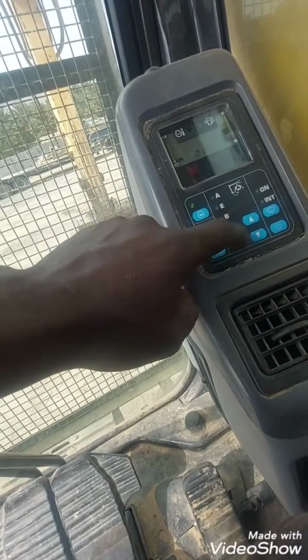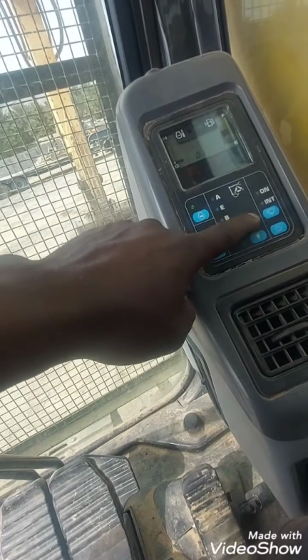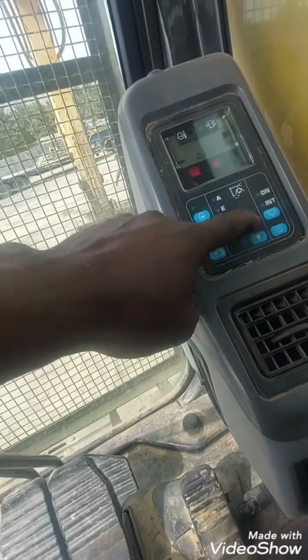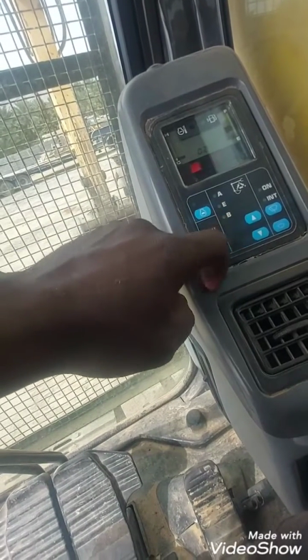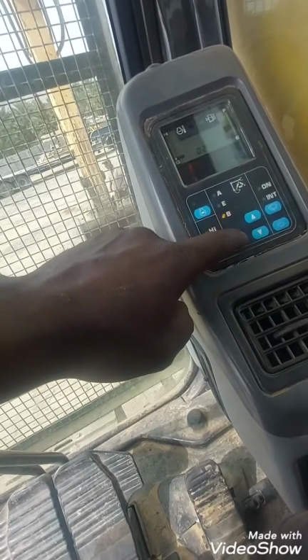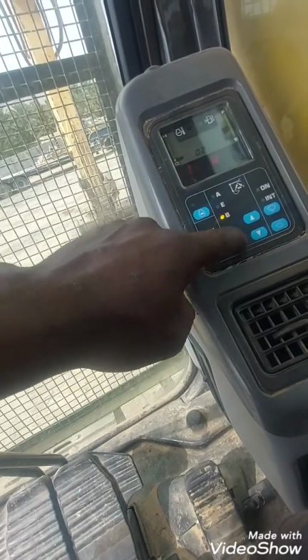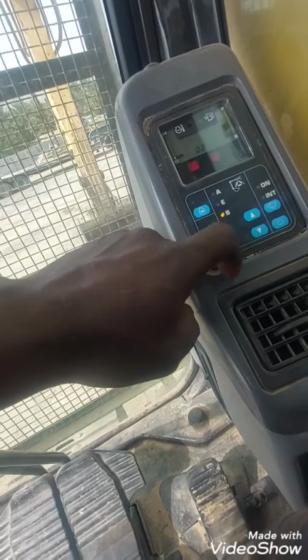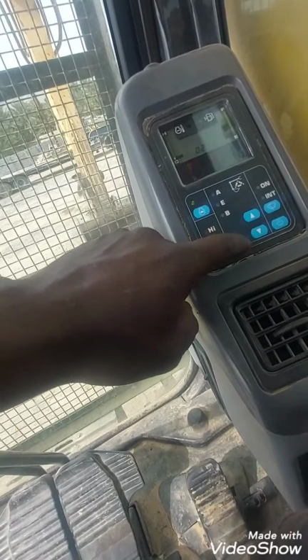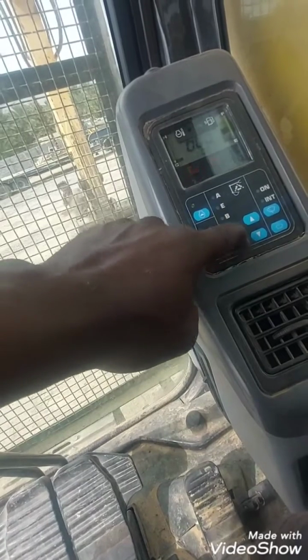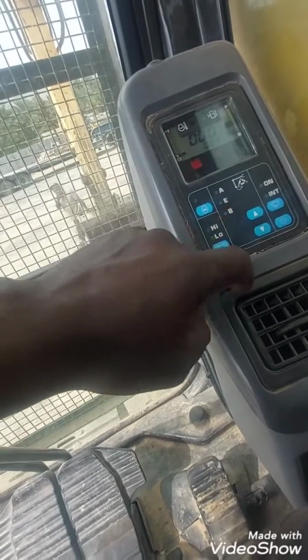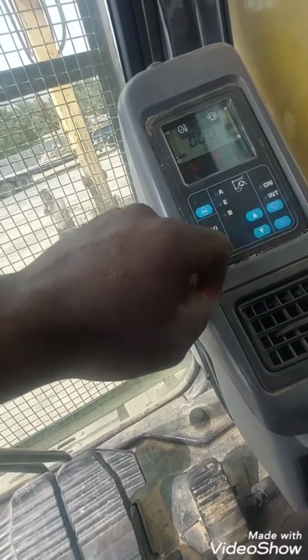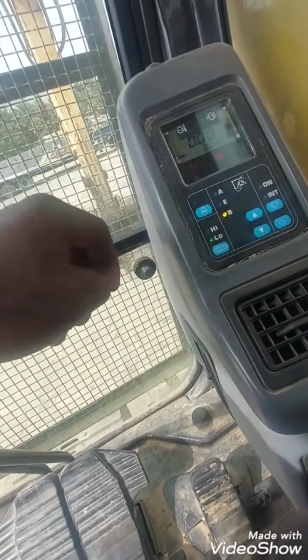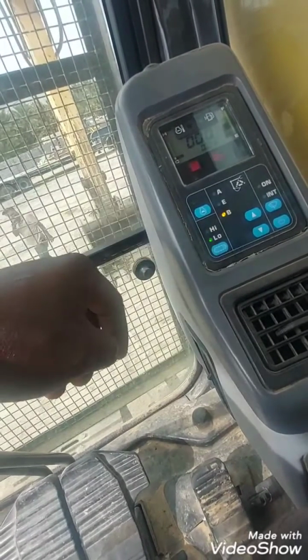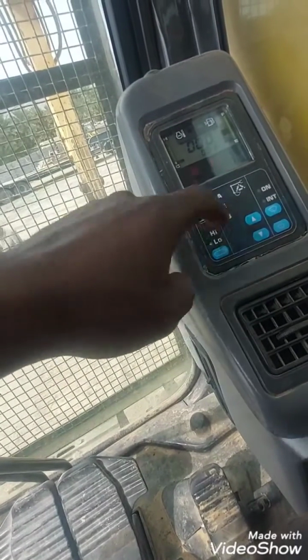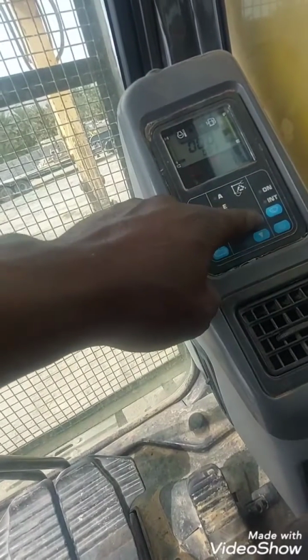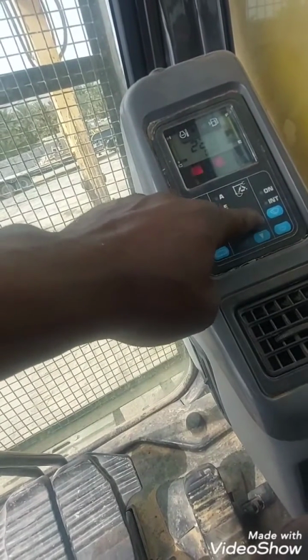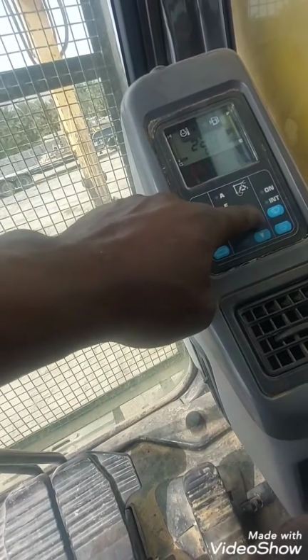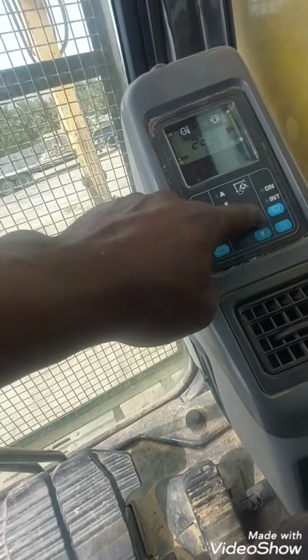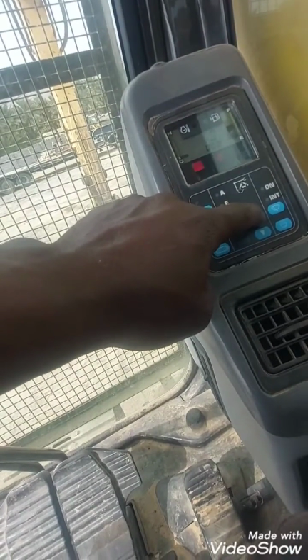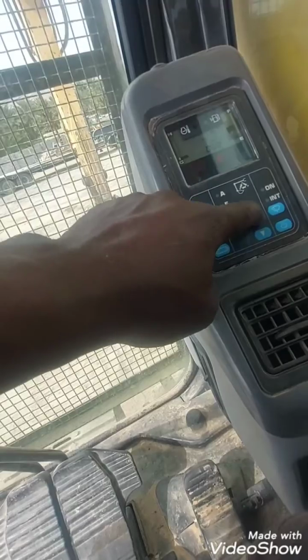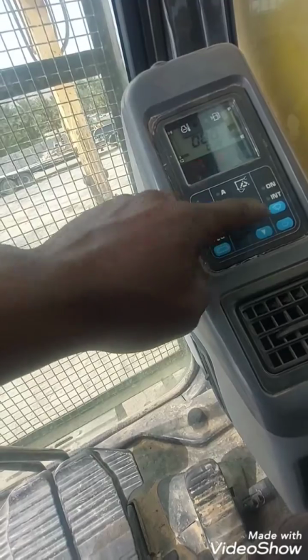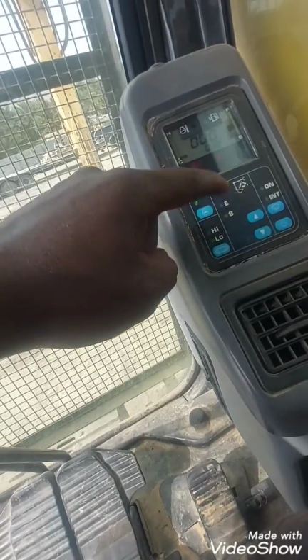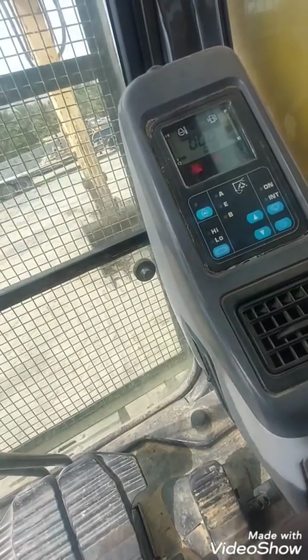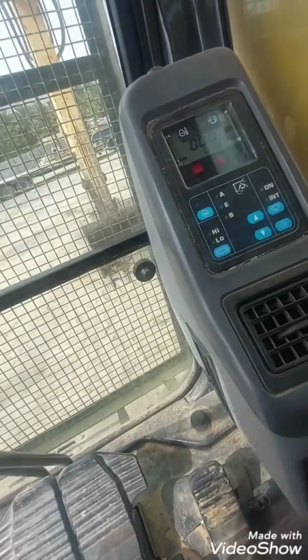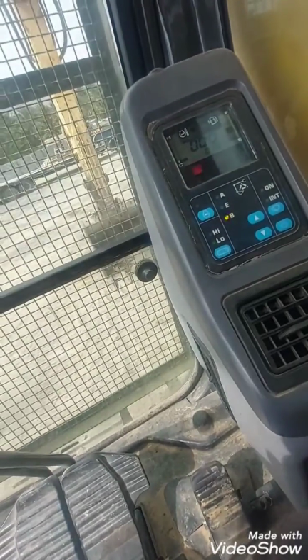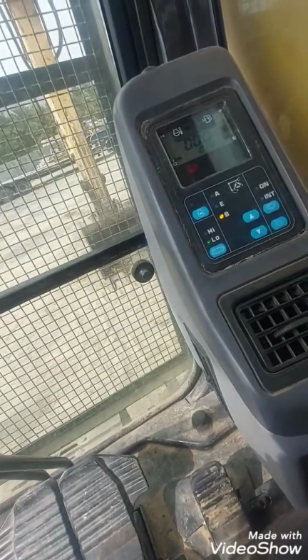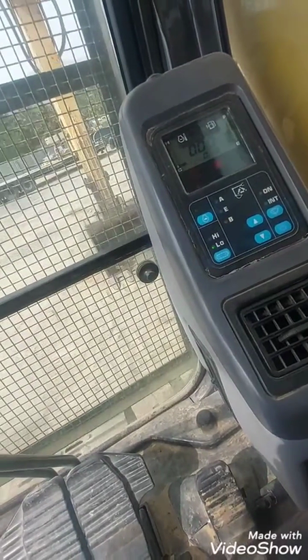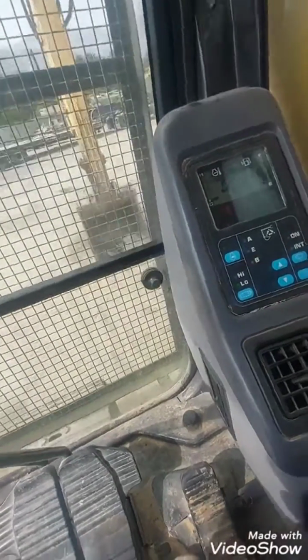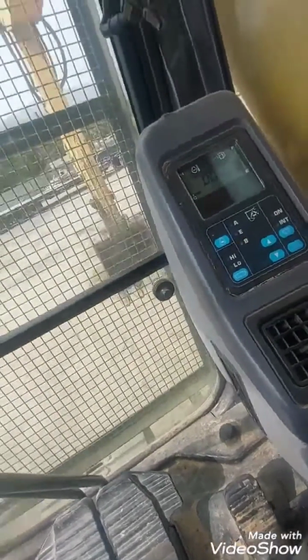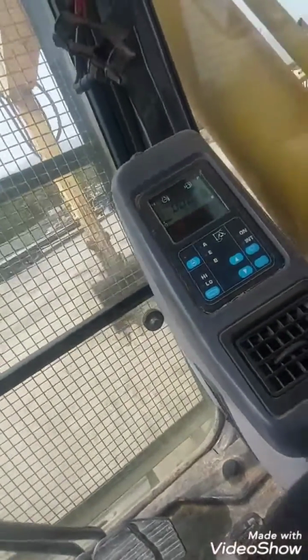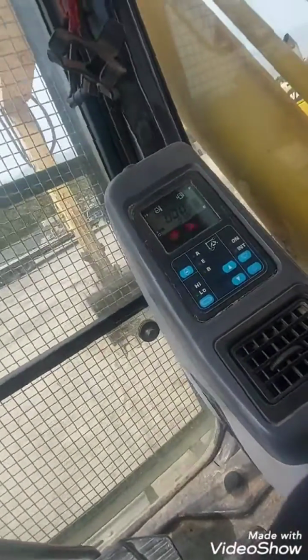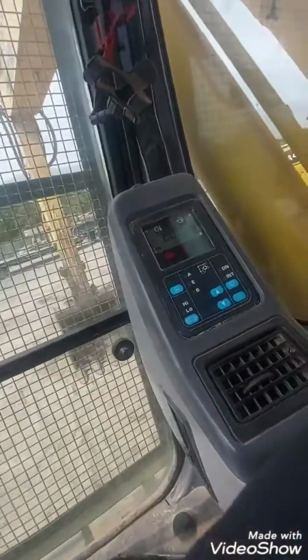Go to option two — that is for RPM. Now start the machine.